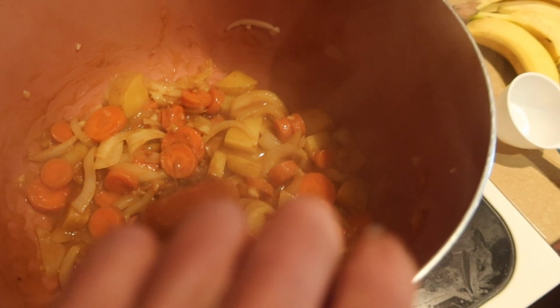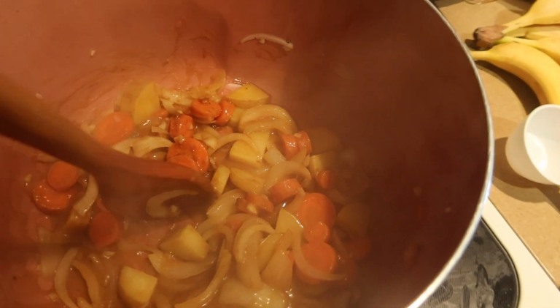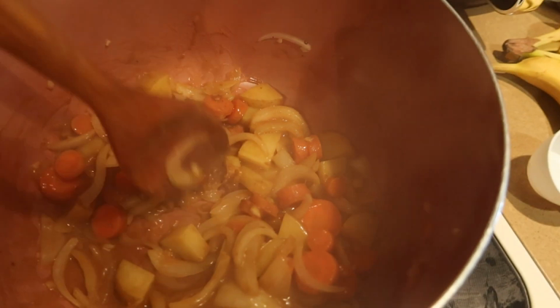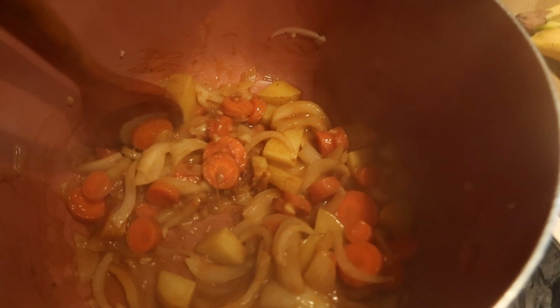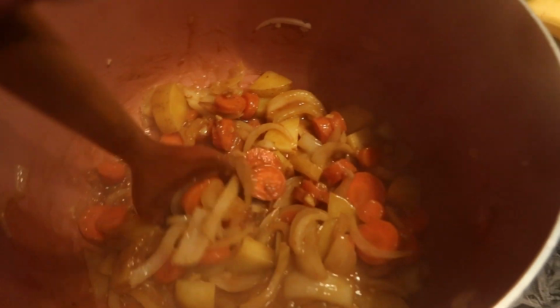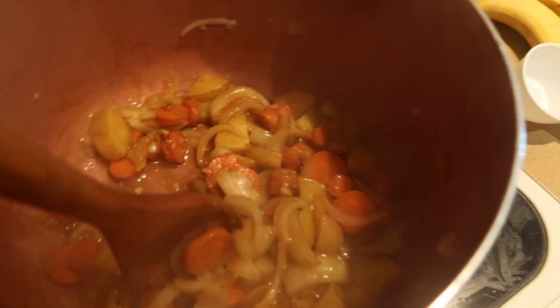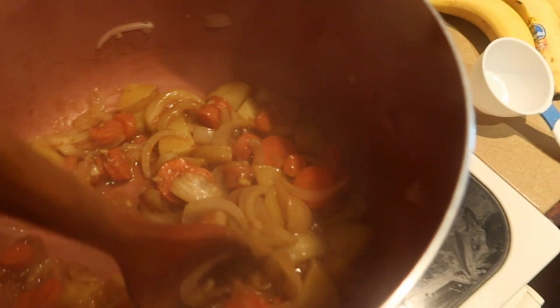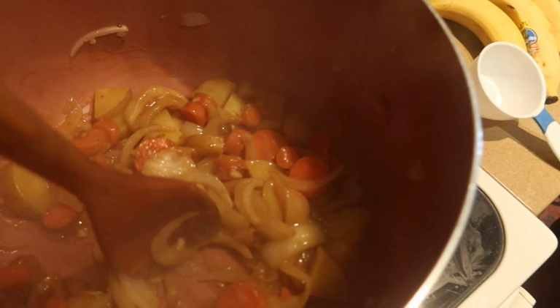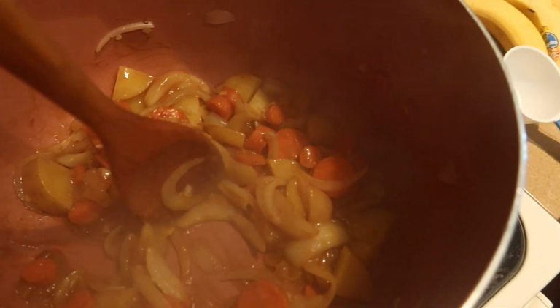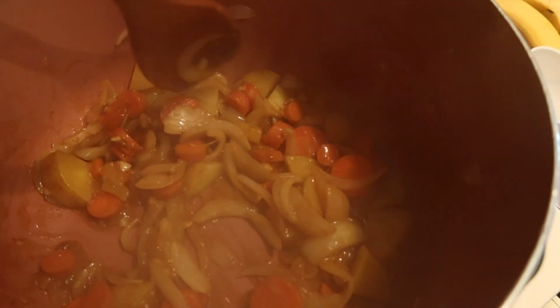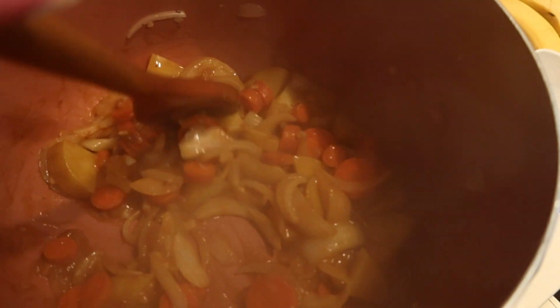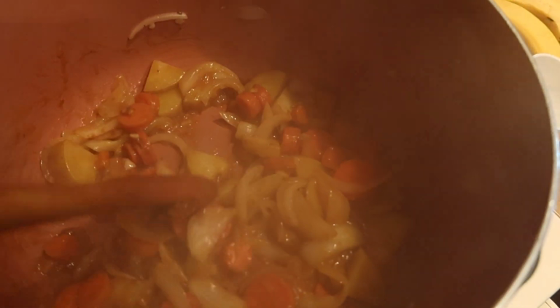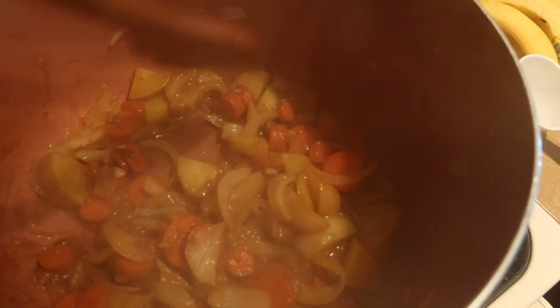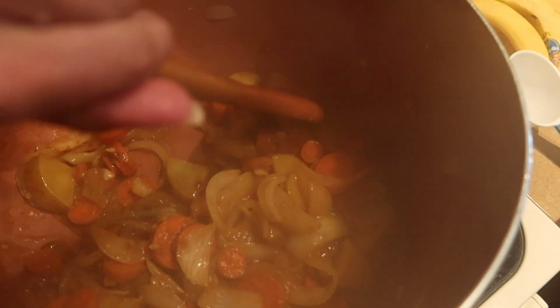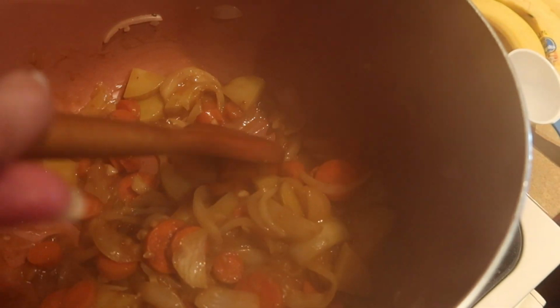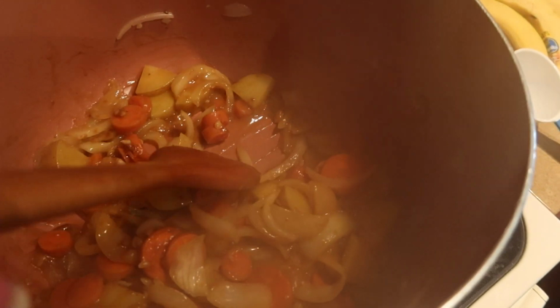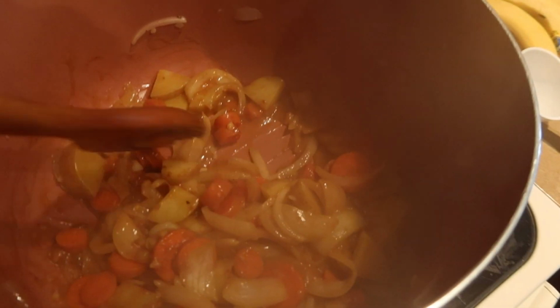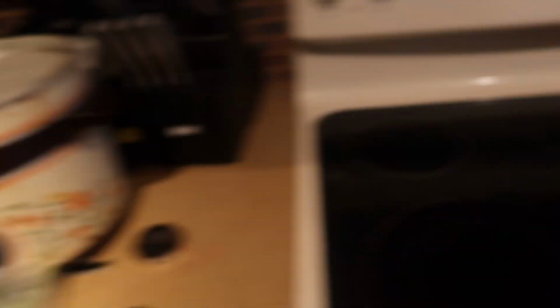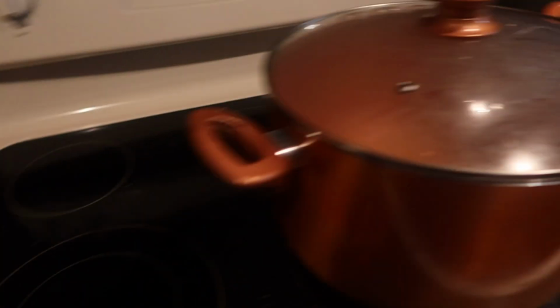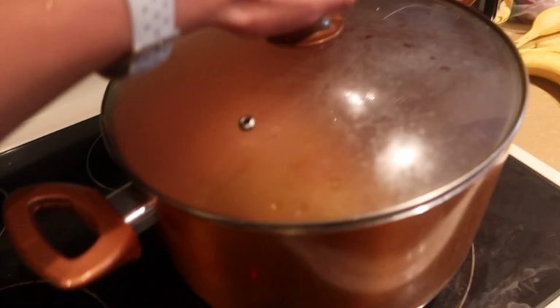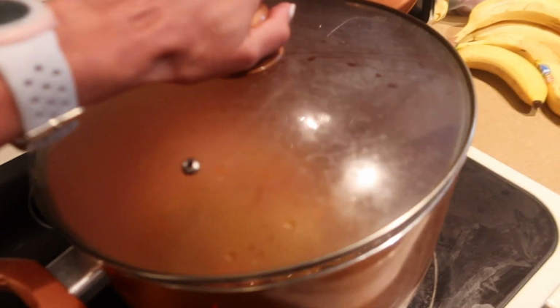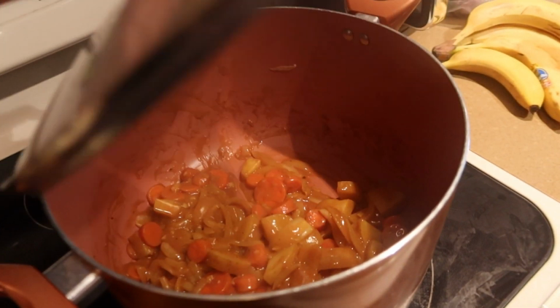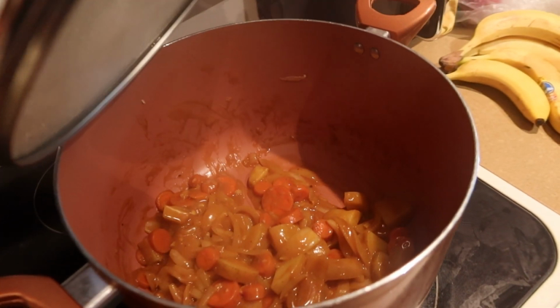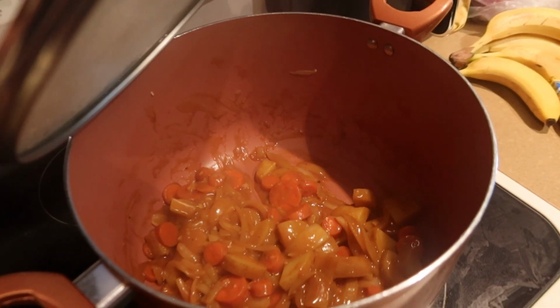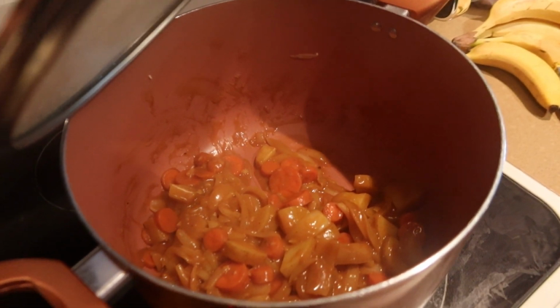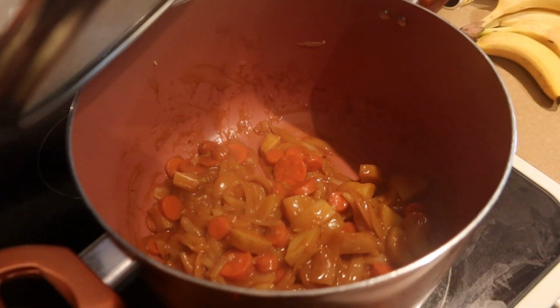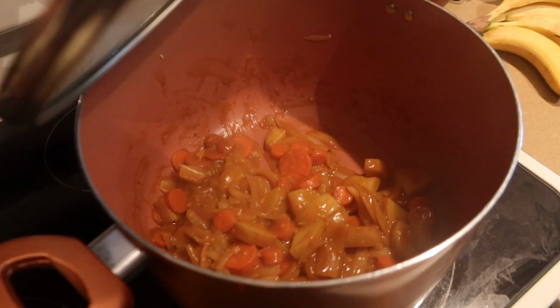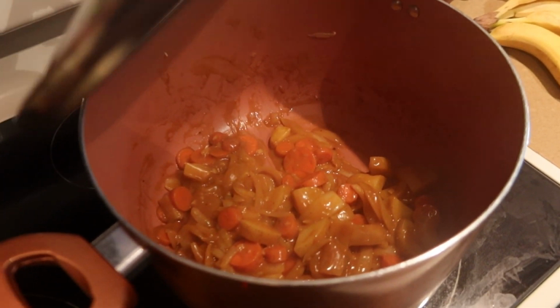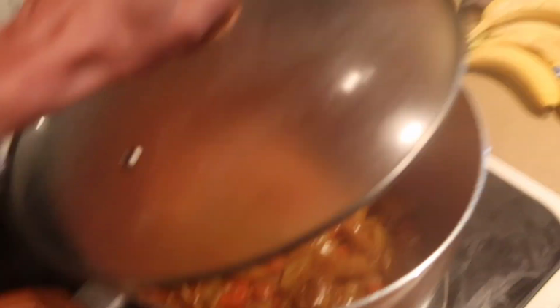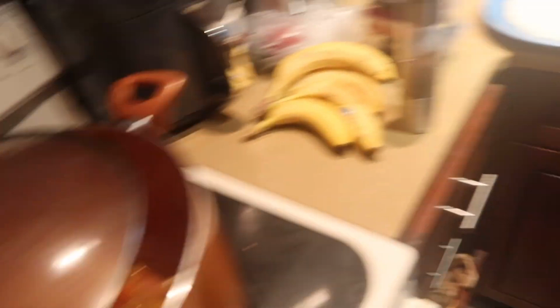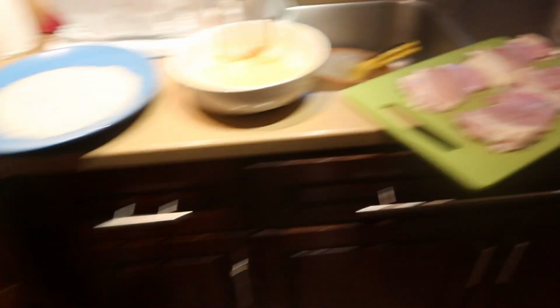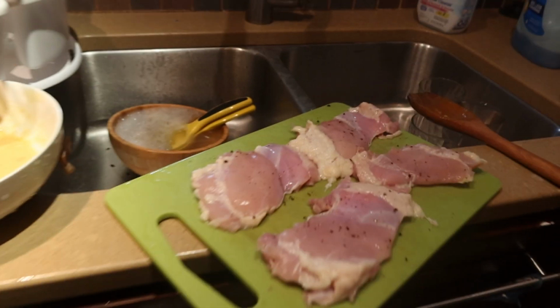I wish I had more curry cubes — I would have added more to make it thicker and soupier, and then added more water as well. But we make do in this life! It still looks very nice — mix it all together.